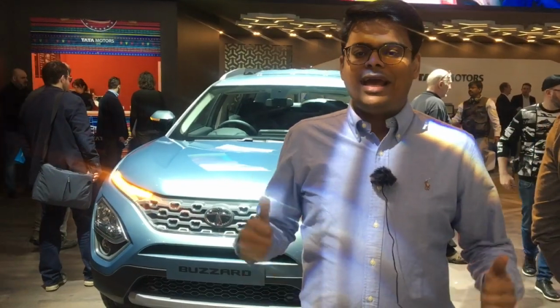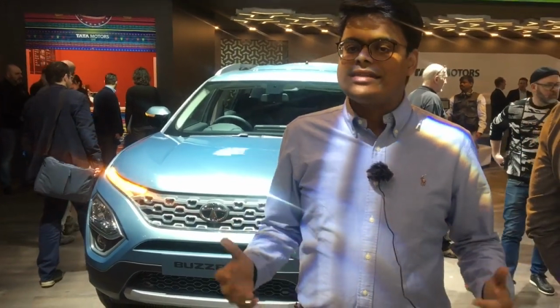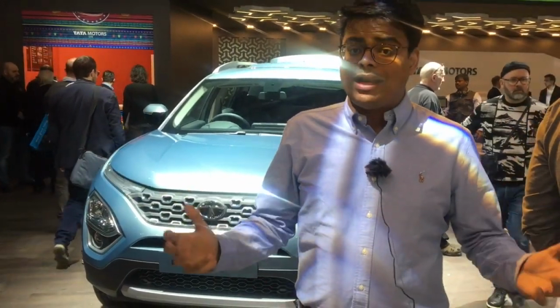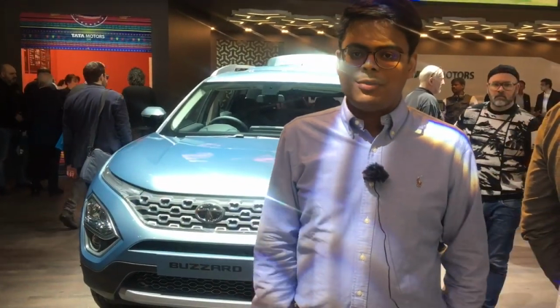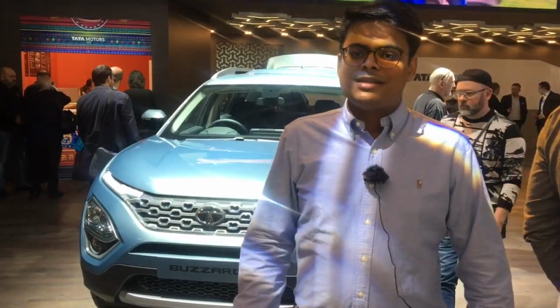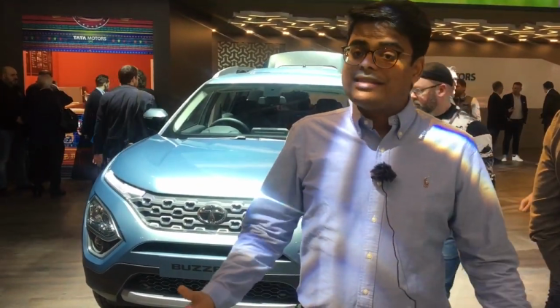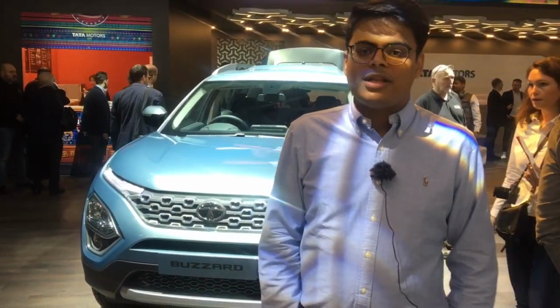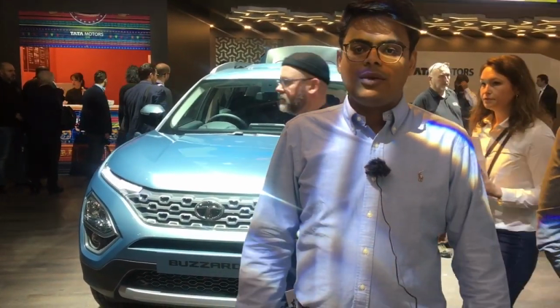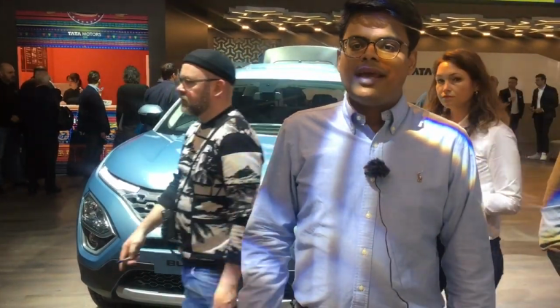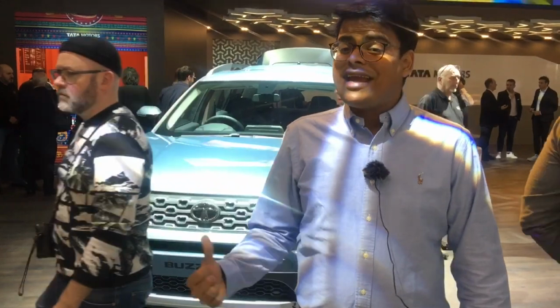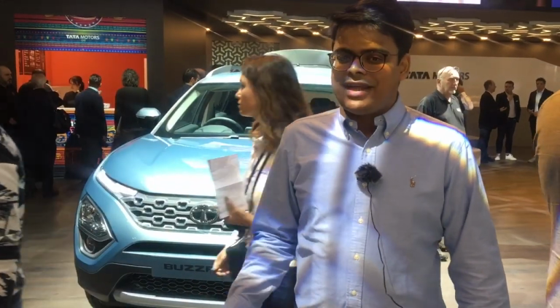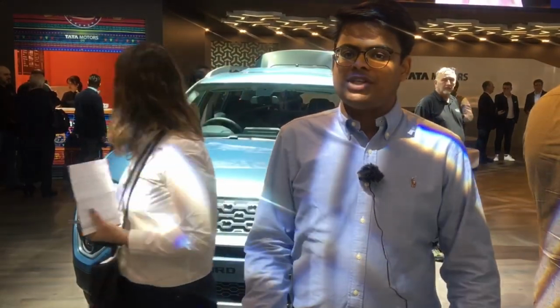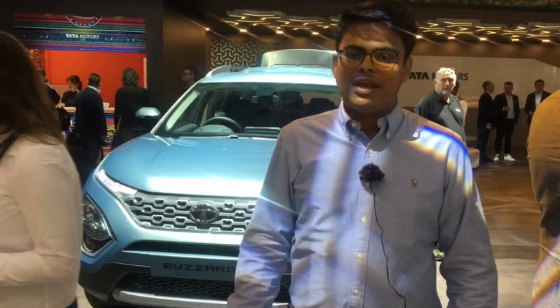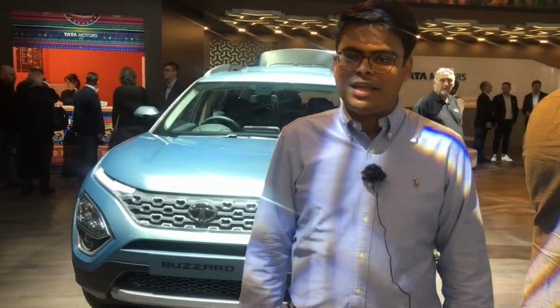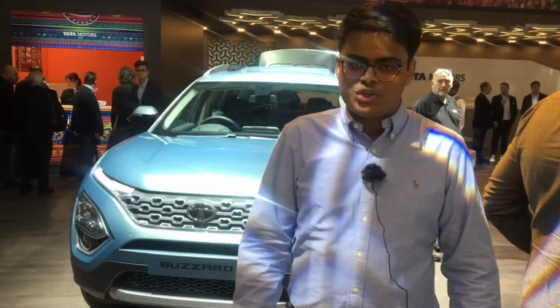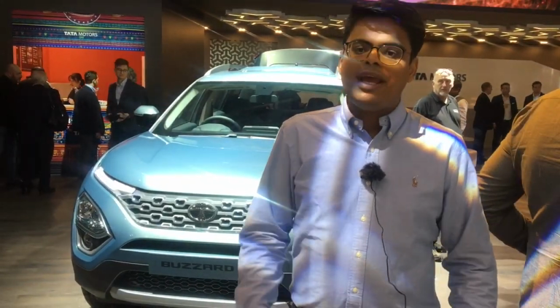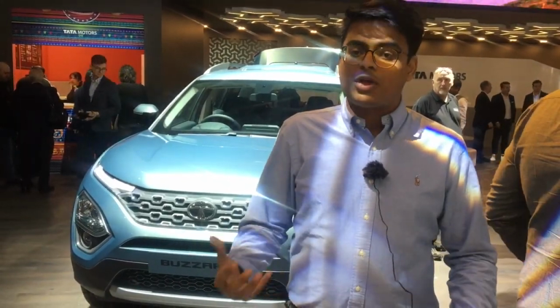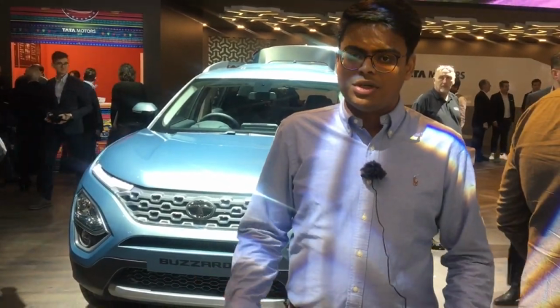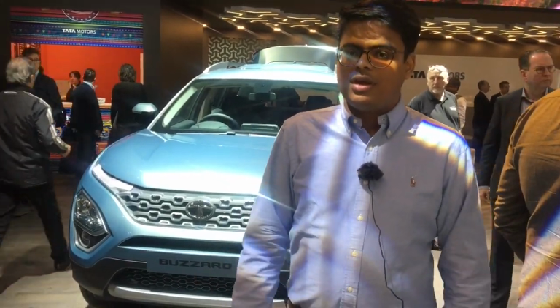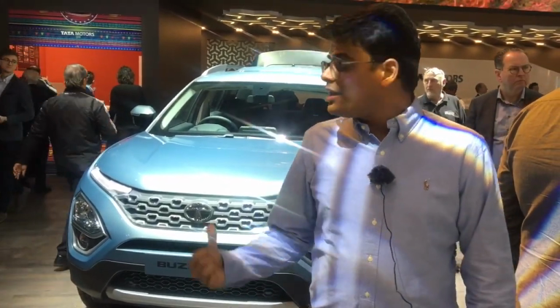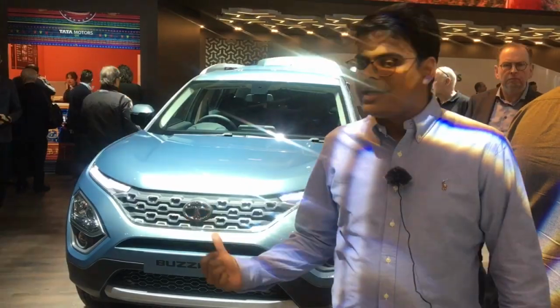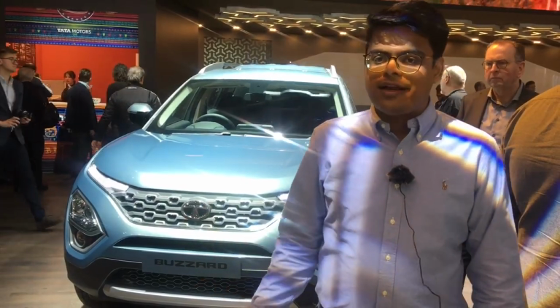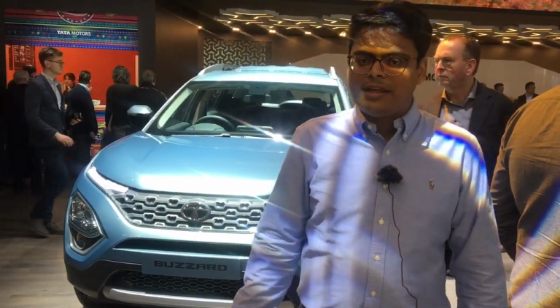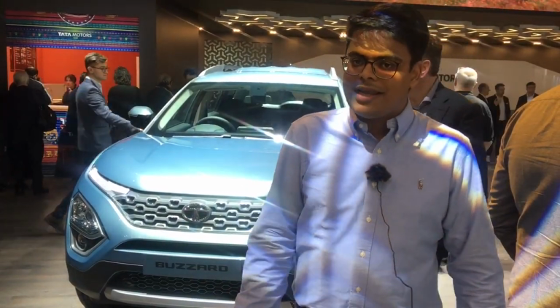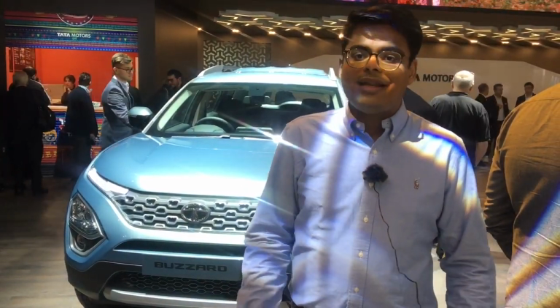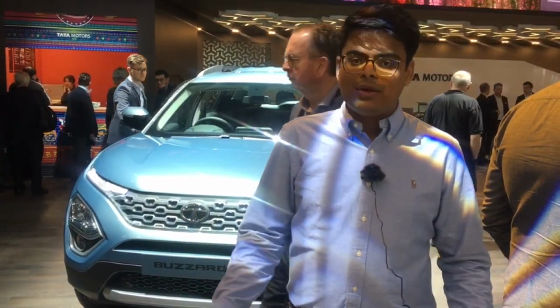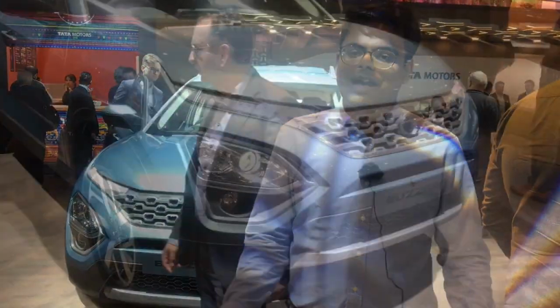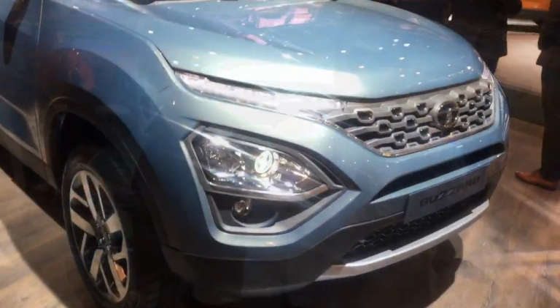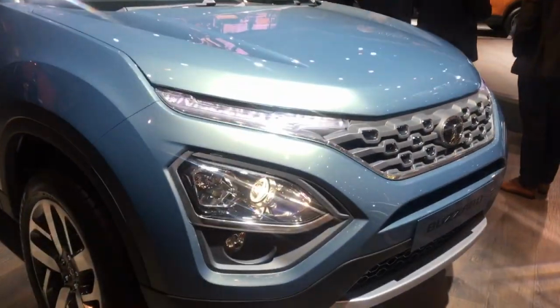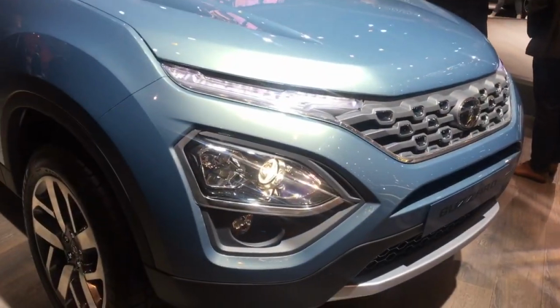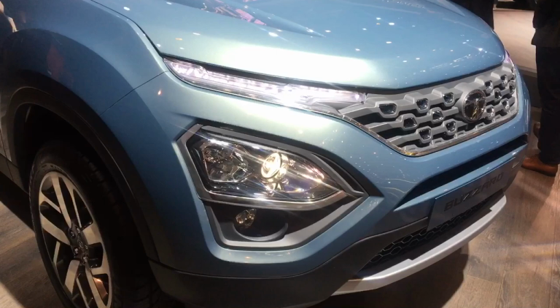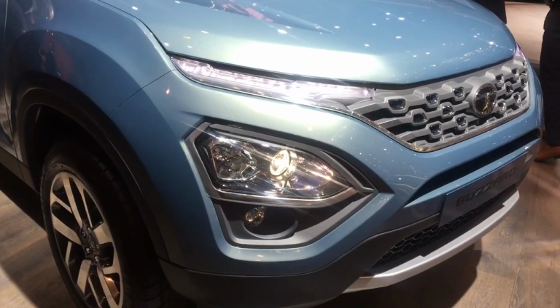Hello guys and welcome to Motor Beam. The next car we are taking a look at is the H7X, shown here at the Geneva Motor Show in its production version, although the name is not final for the Indian market yet.